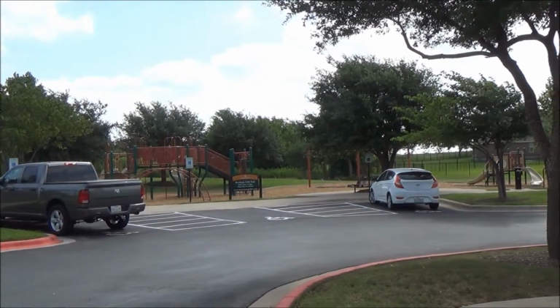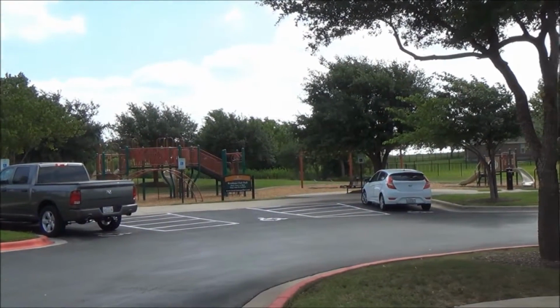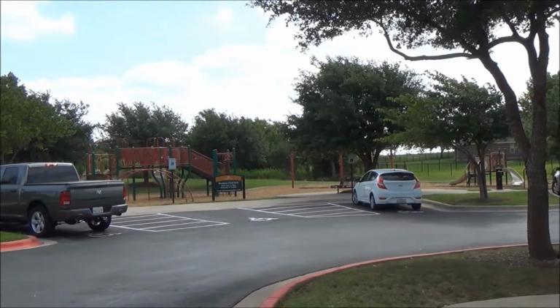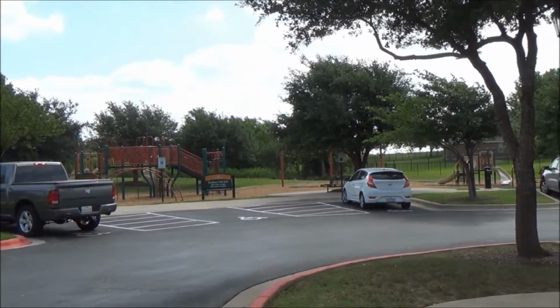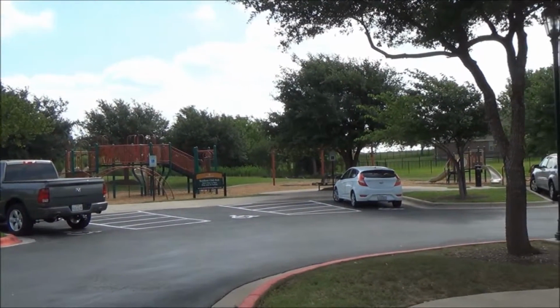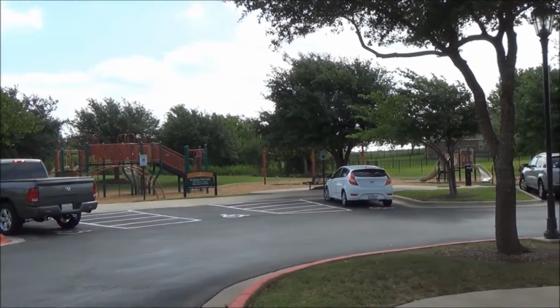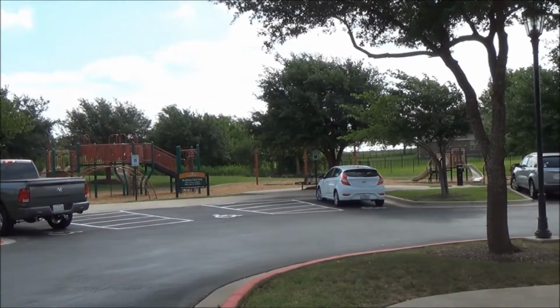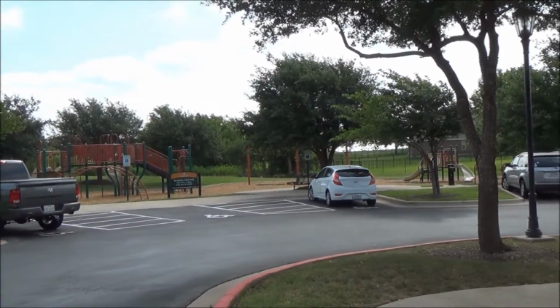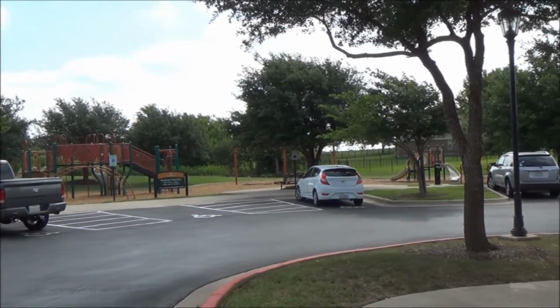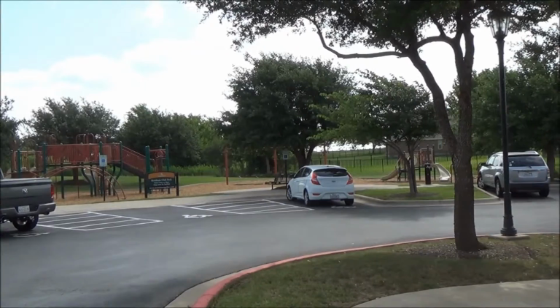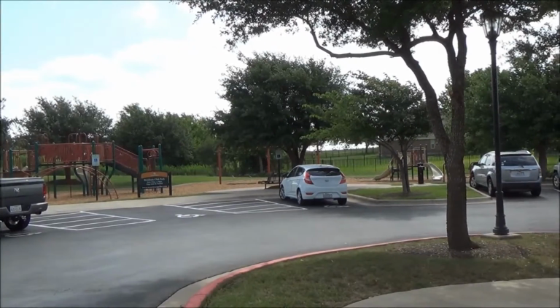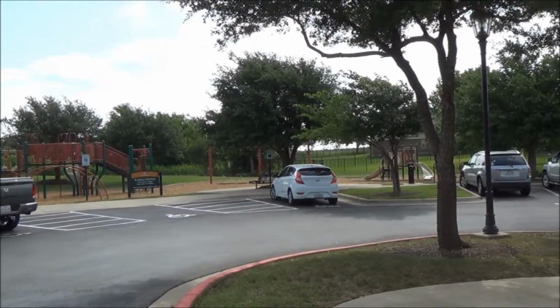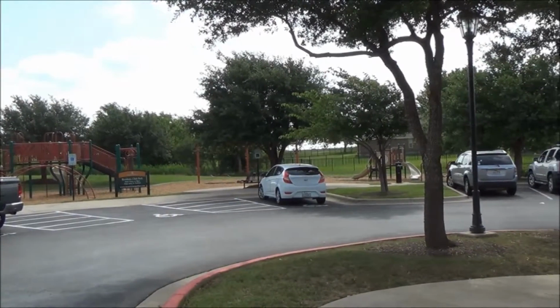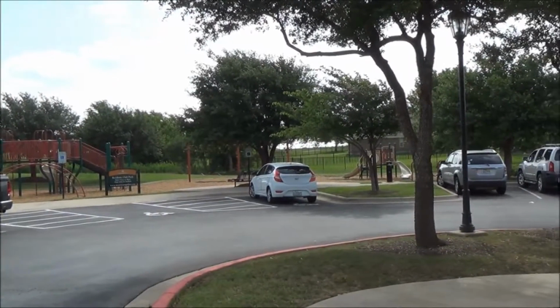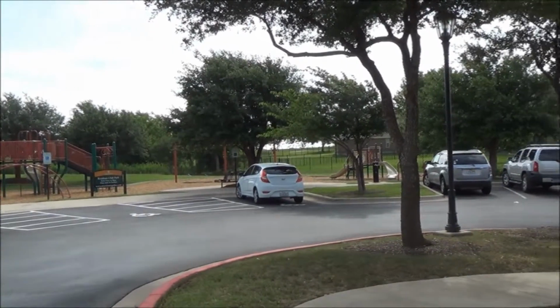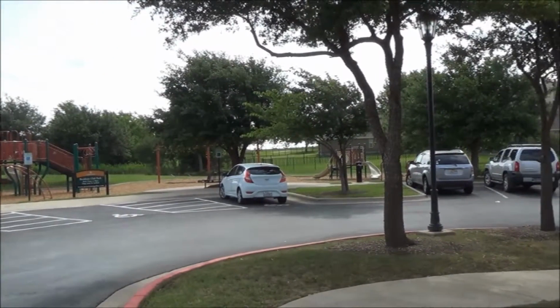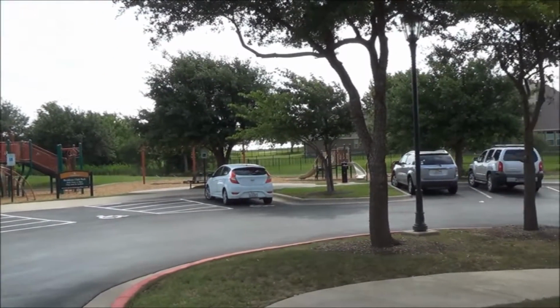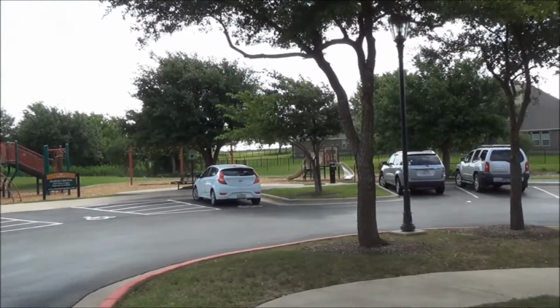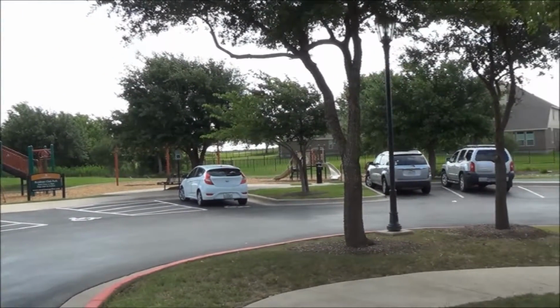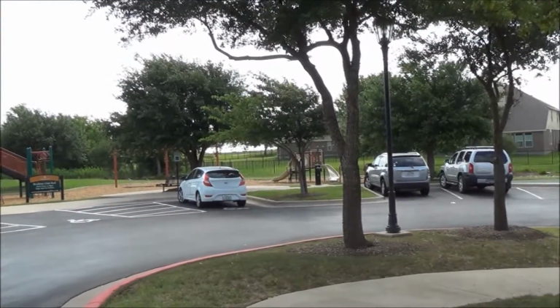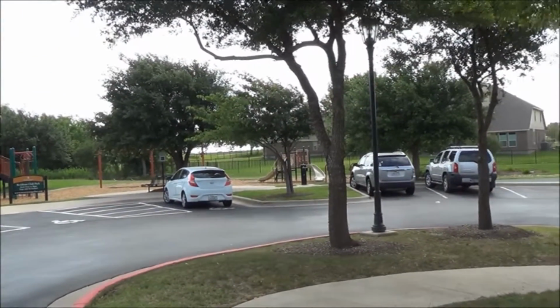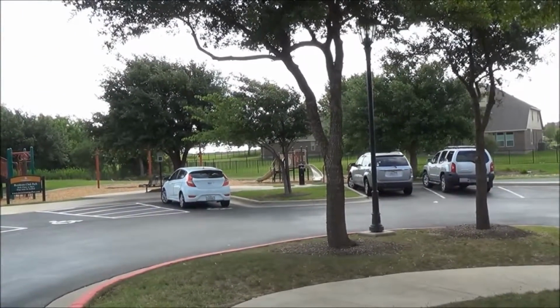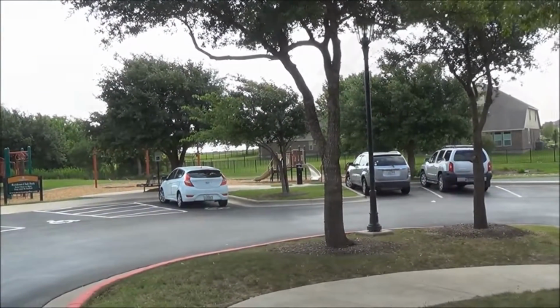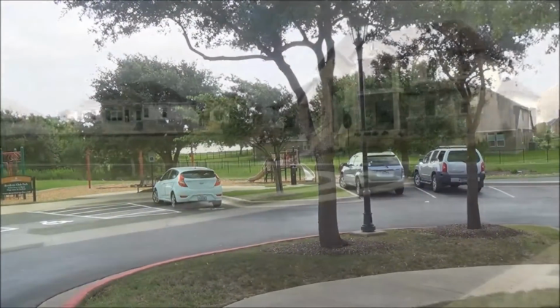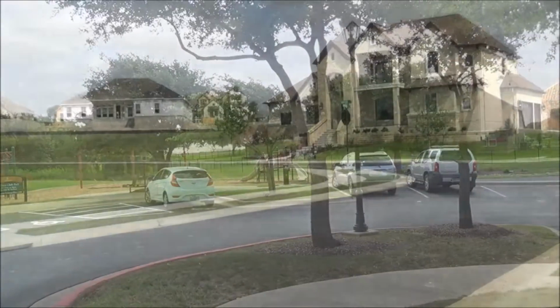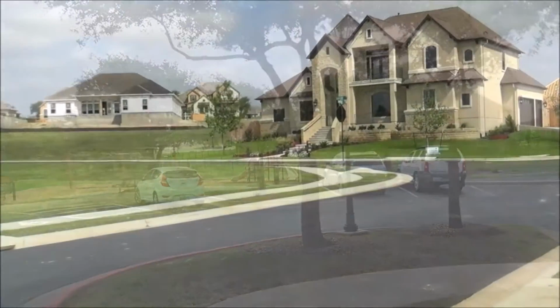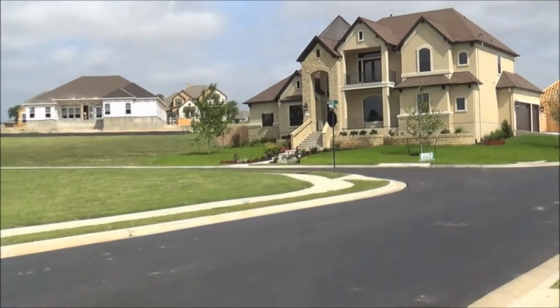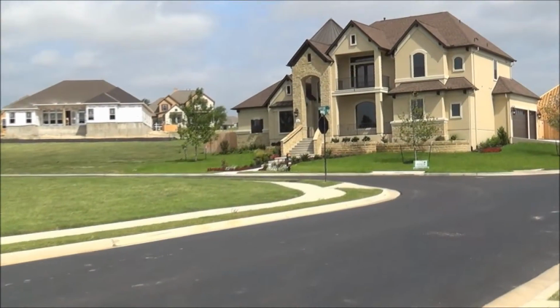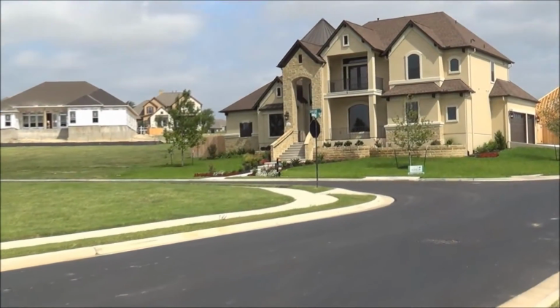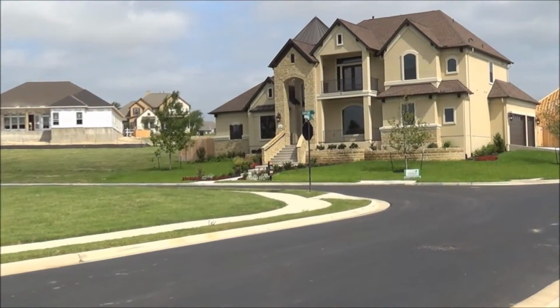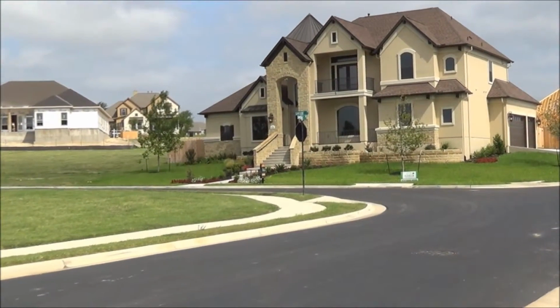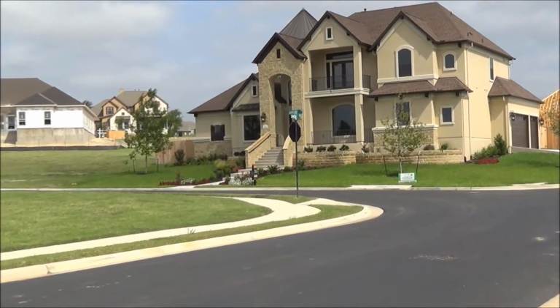Terra Vista Homes were built in 2002. Terra Vista's square footage ranges from 1,400 to 5,000 square feet. Homes in Terra Vista range in prices from the upper 100s to over 600,000.